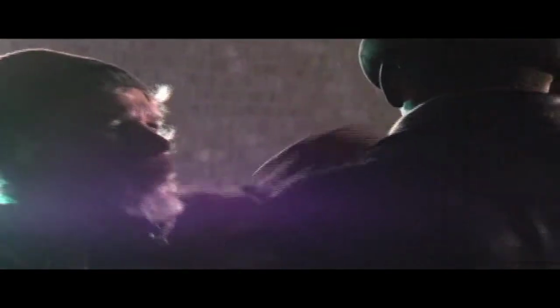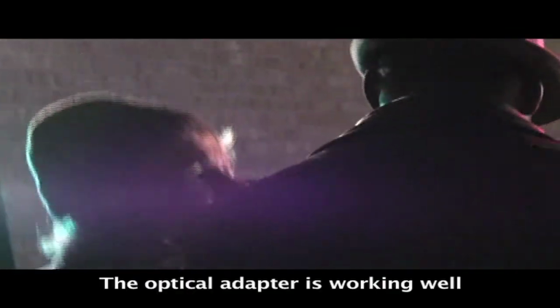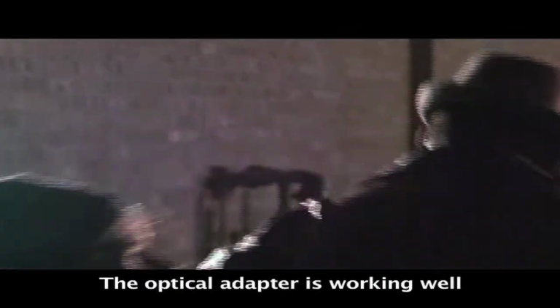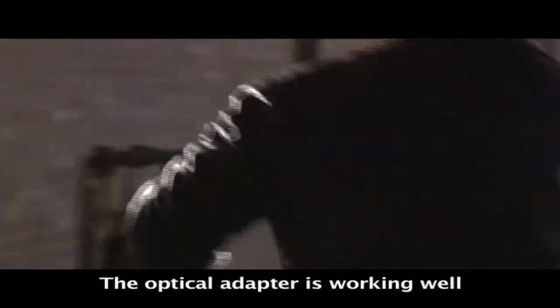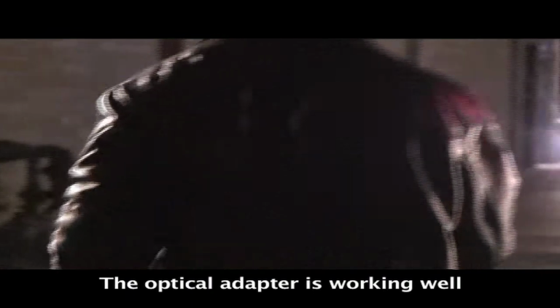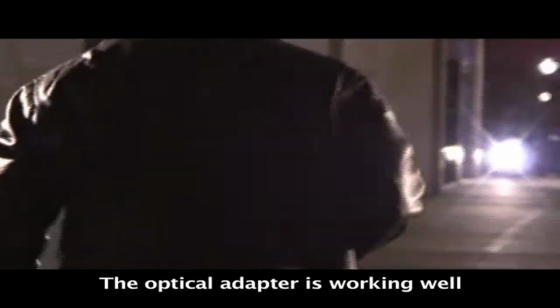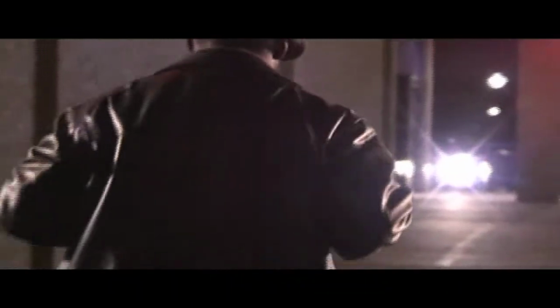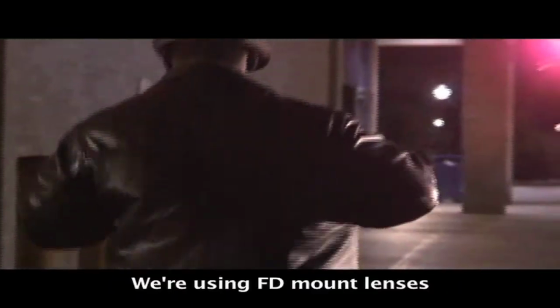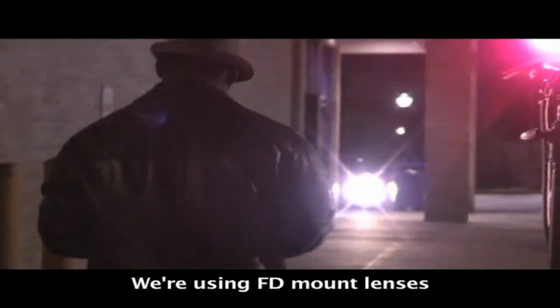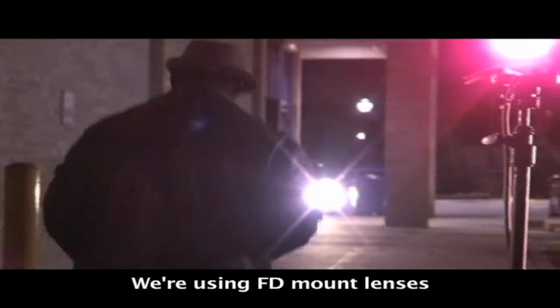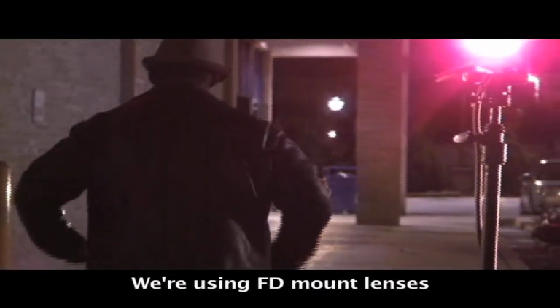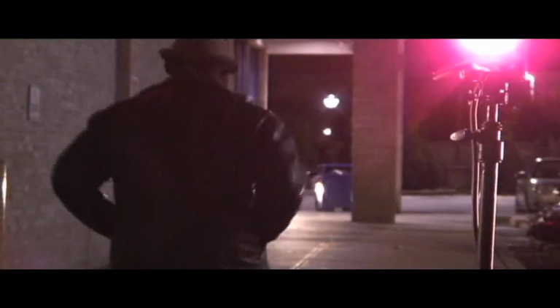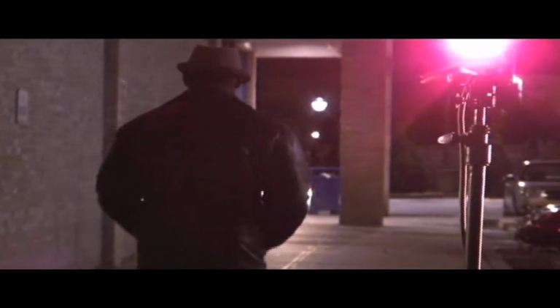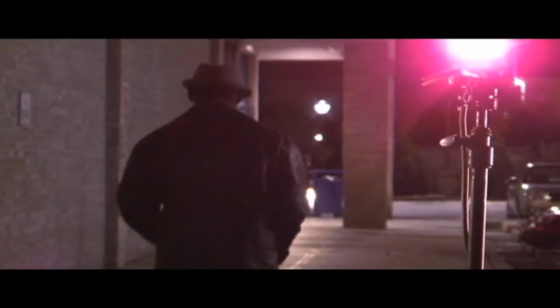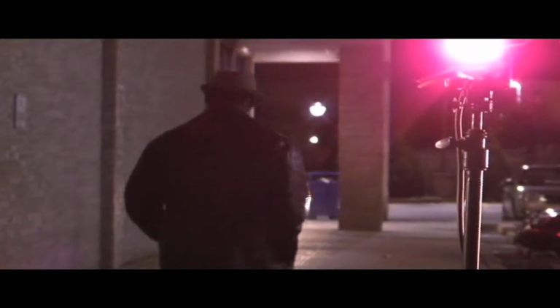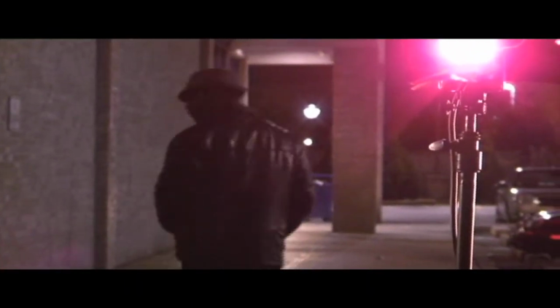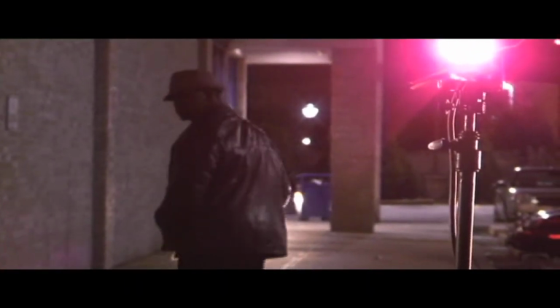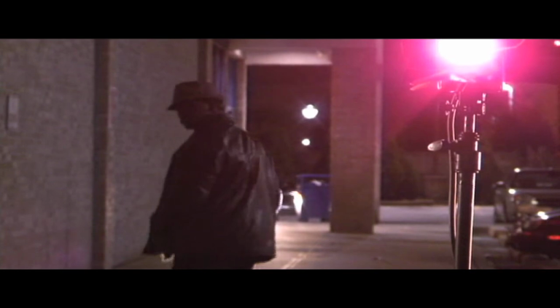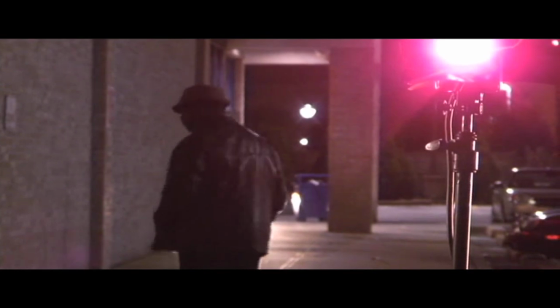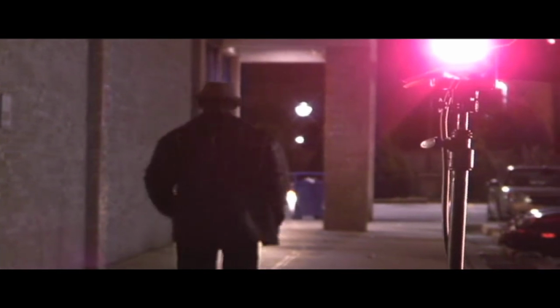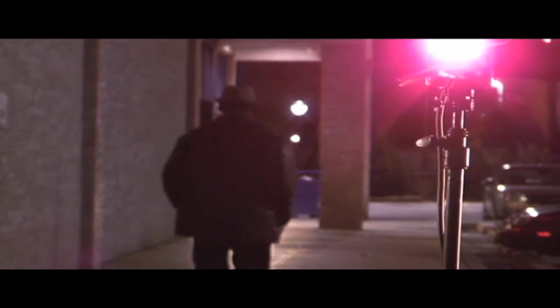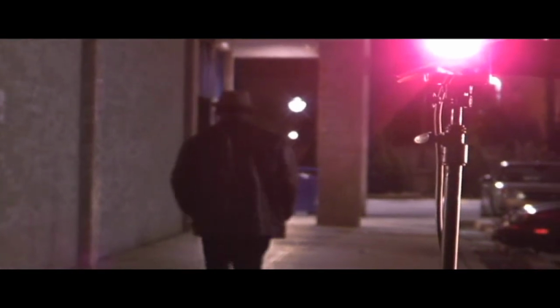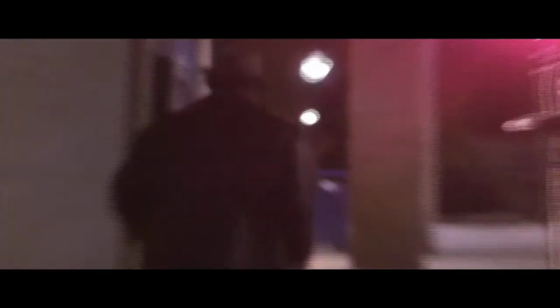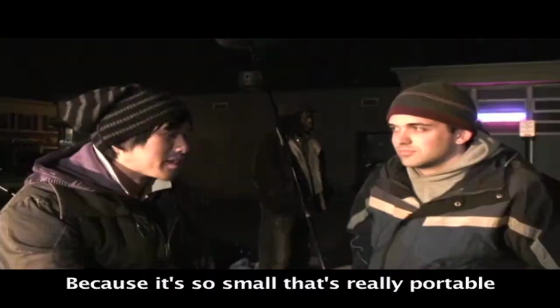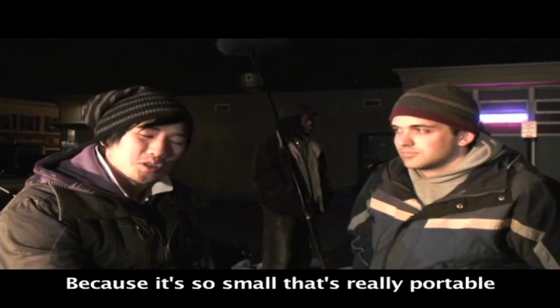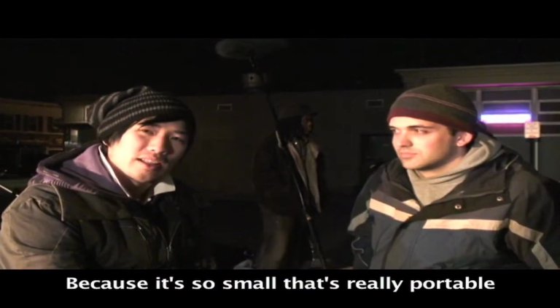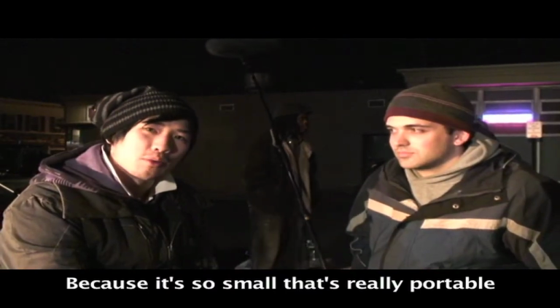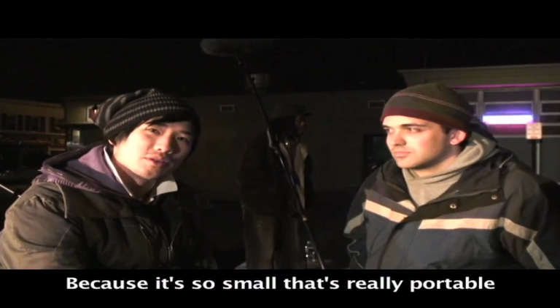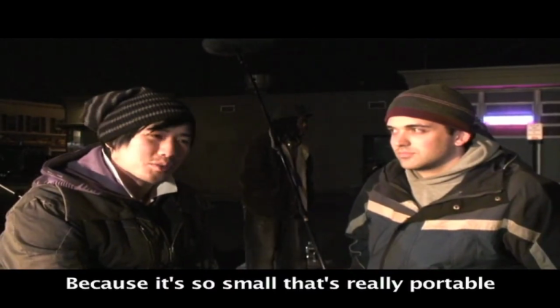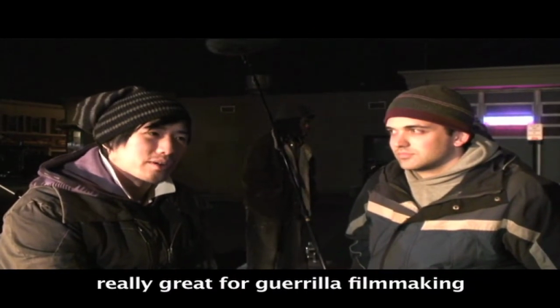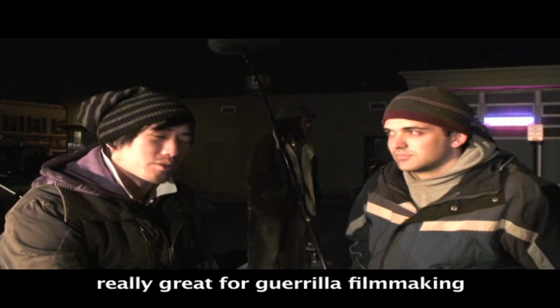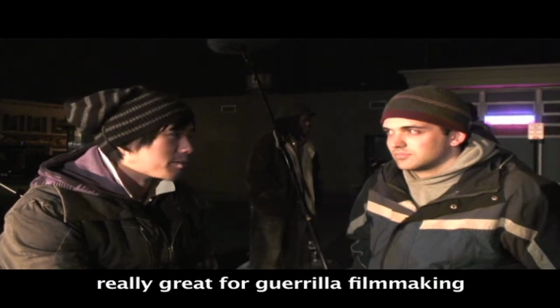The optical adapter is working well. We're using FD mount lenses, so we have to use an optical adapter to use those on the ES body. Because it's so small, it's really portable, so it's really great for real filmmaking.